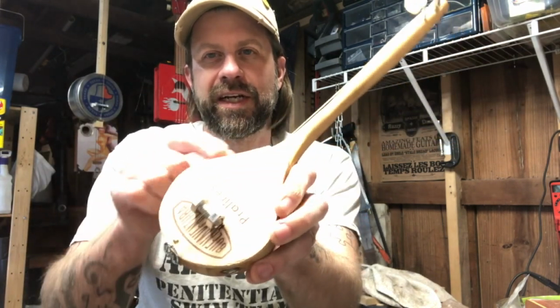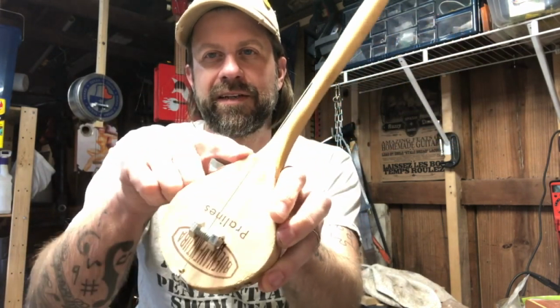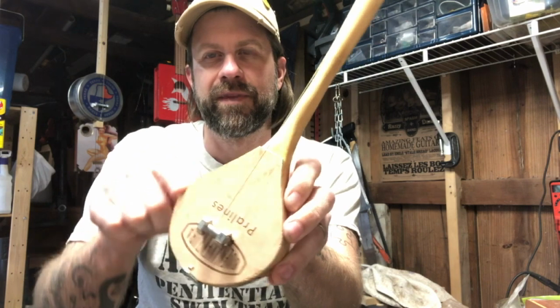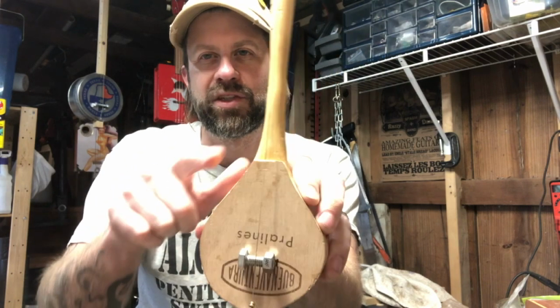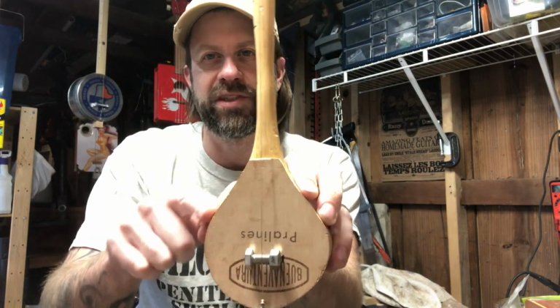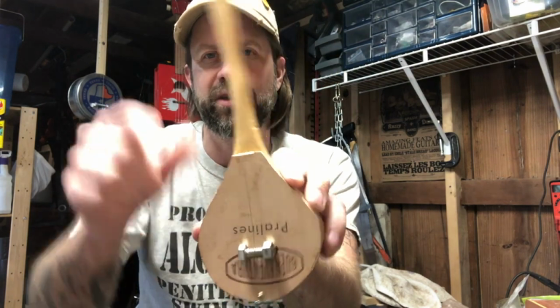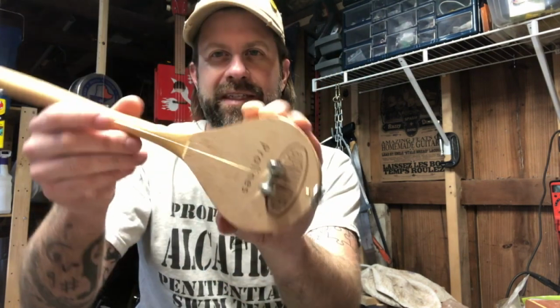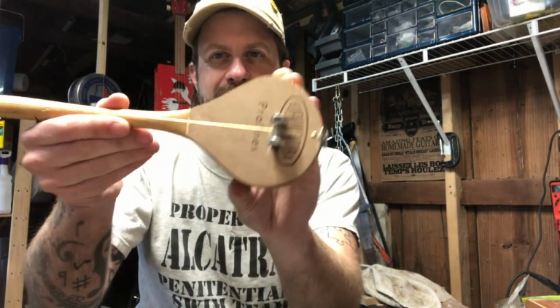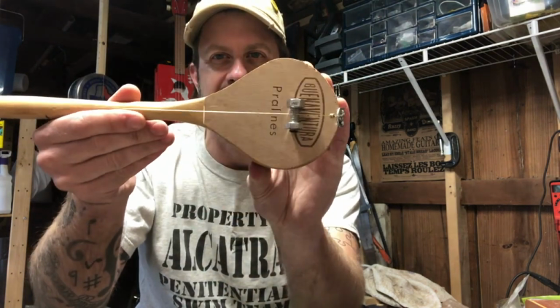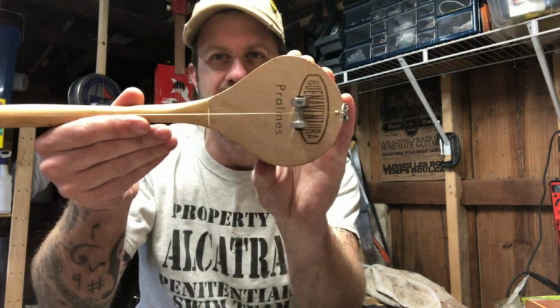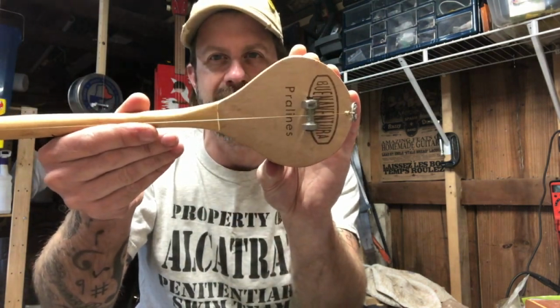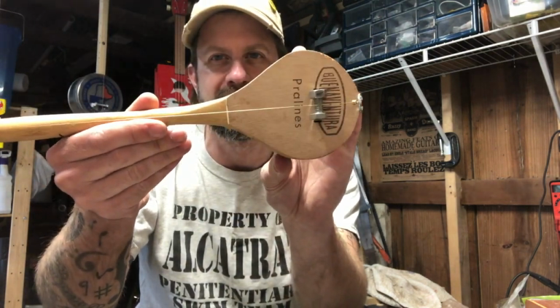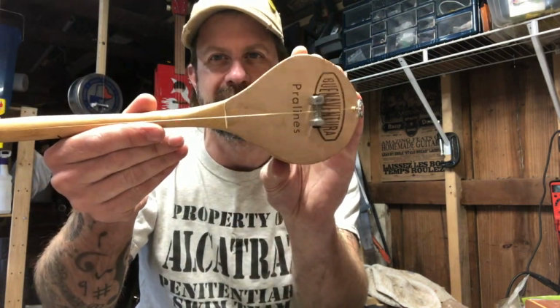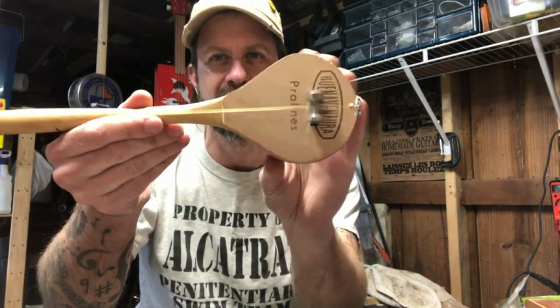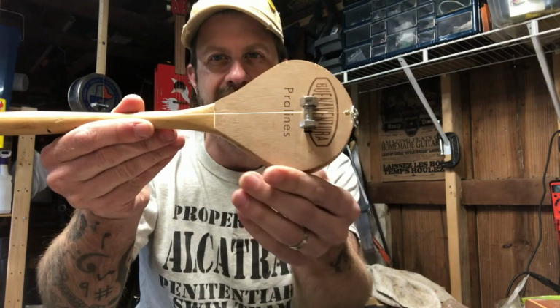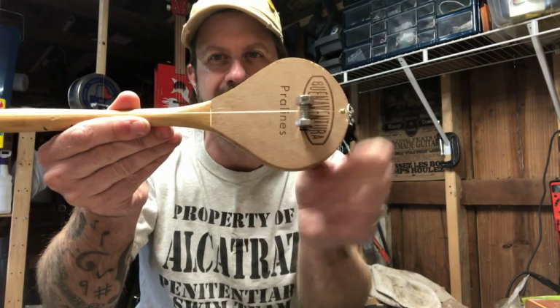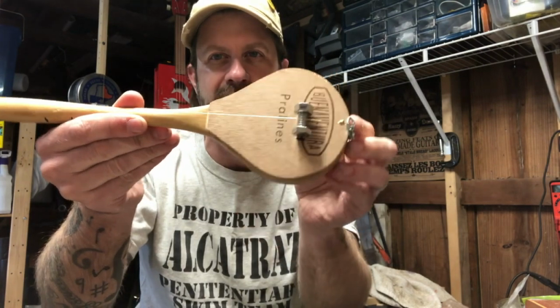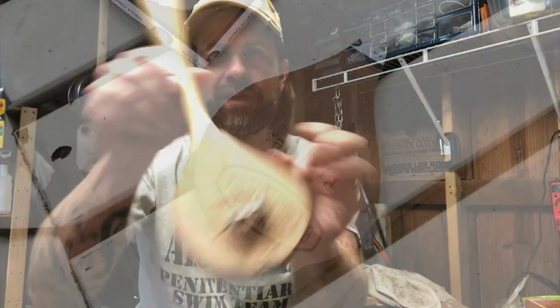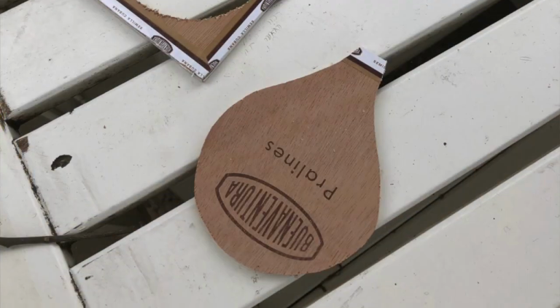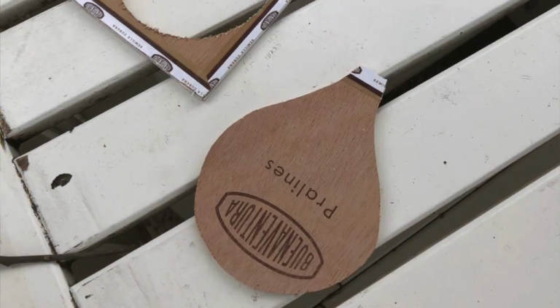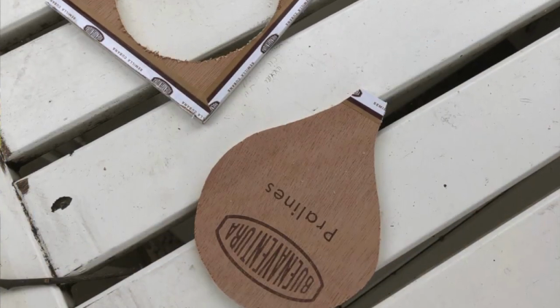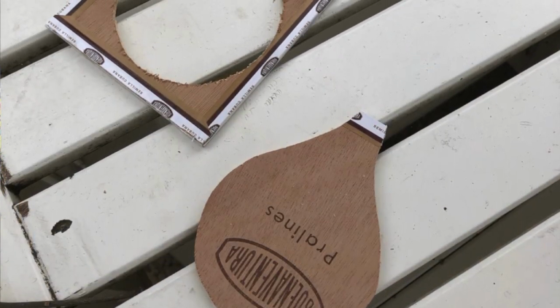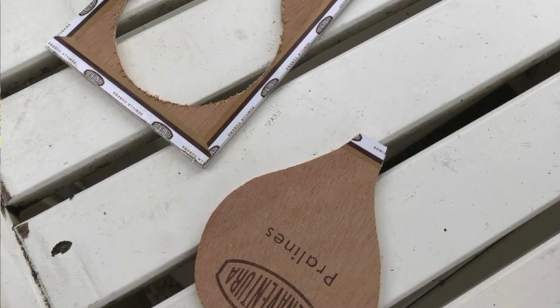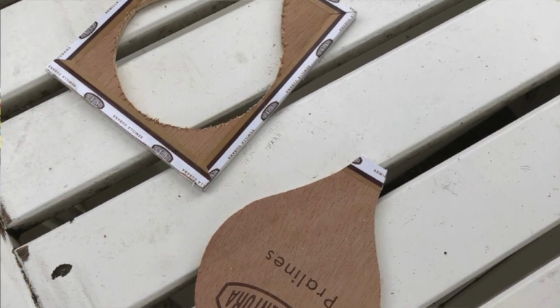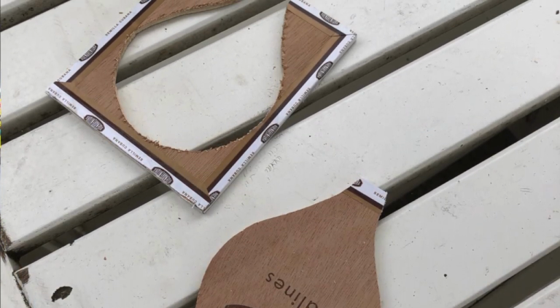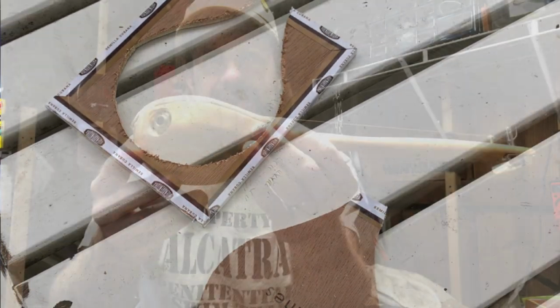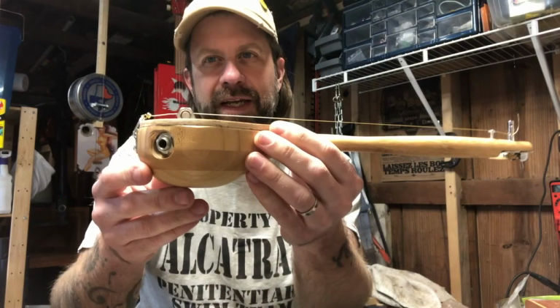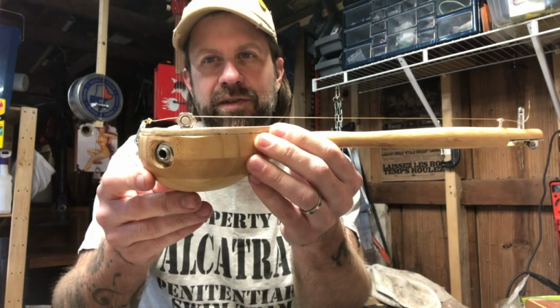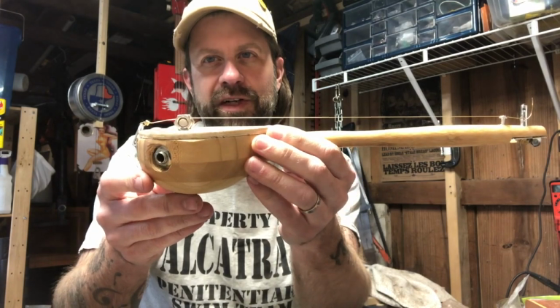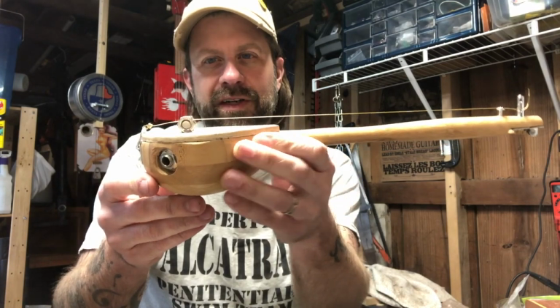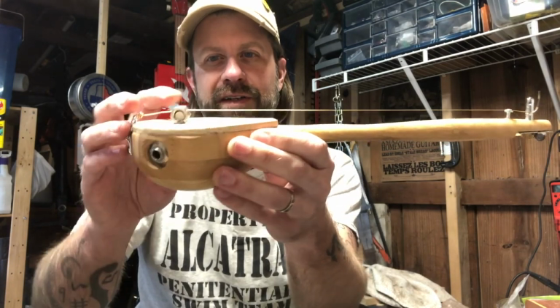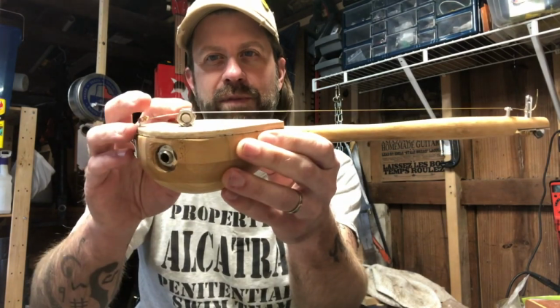This was a cigar box lid. I traced the shape — it's not symmetrical because of that little ladle part — traced the shape on there and just cut it out of the cigar box lid and glued it straight on there.